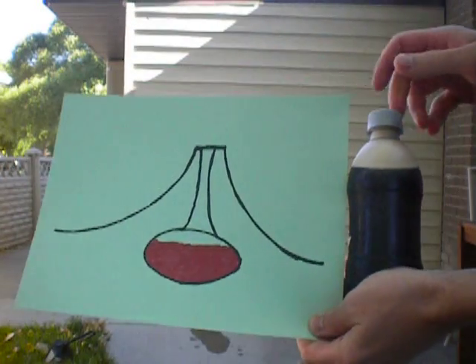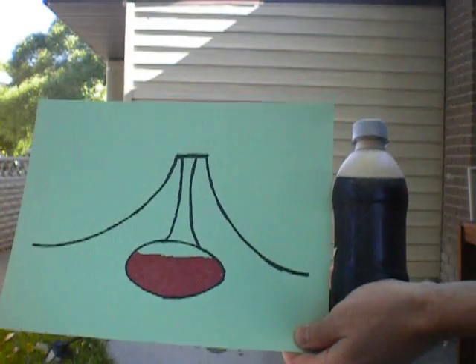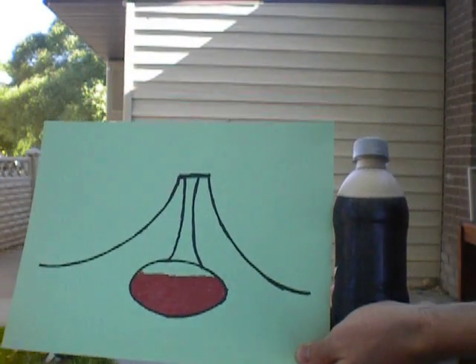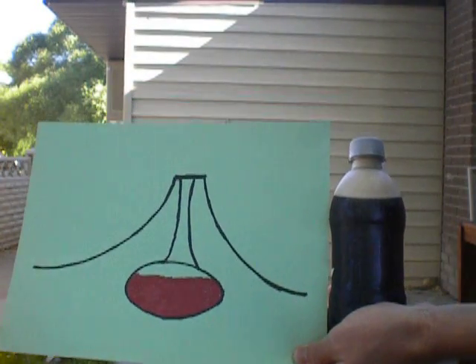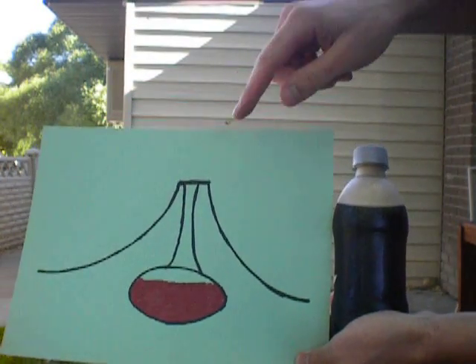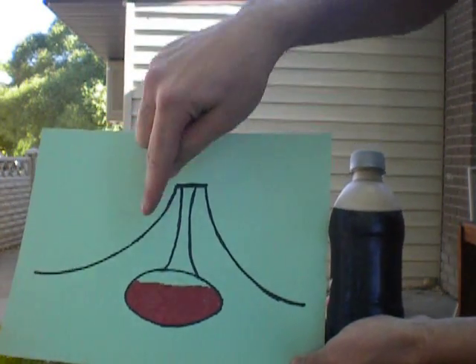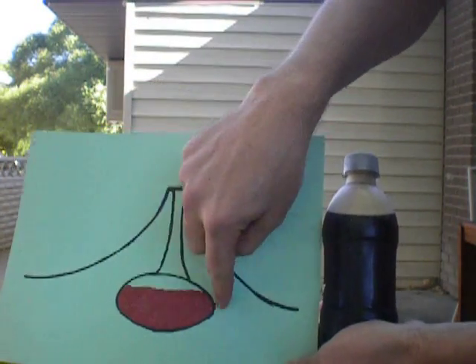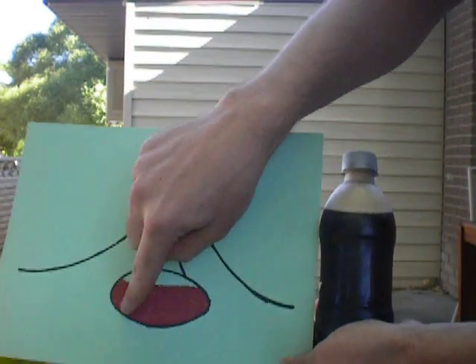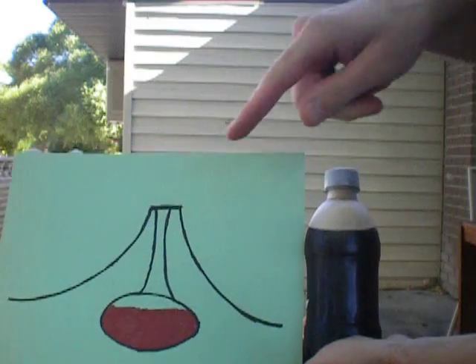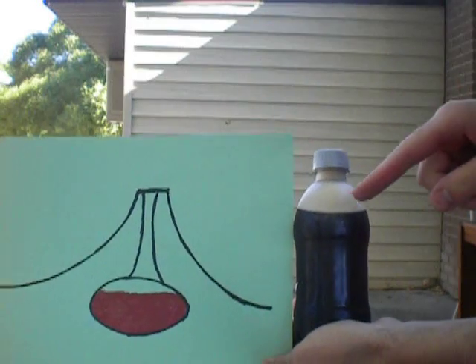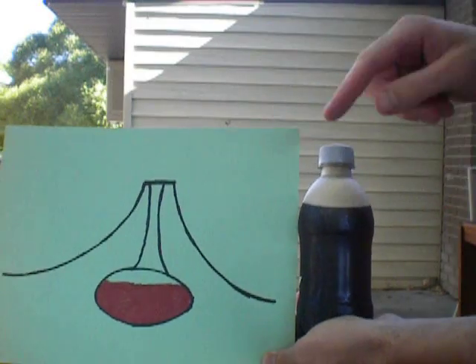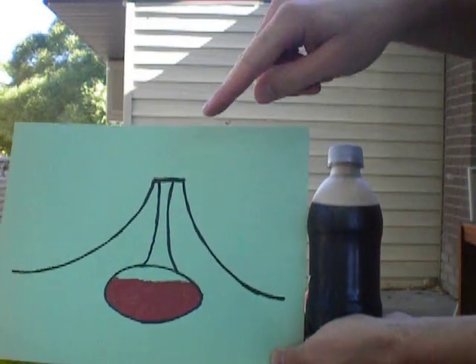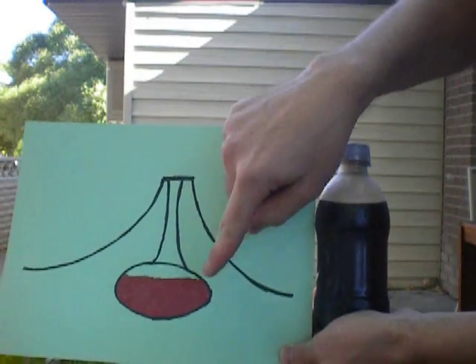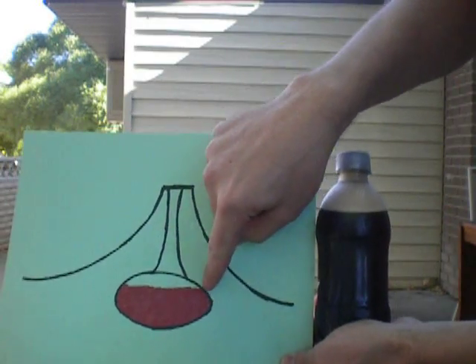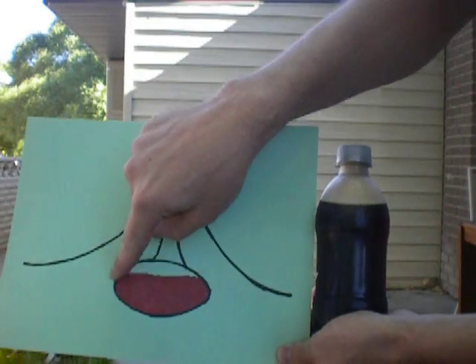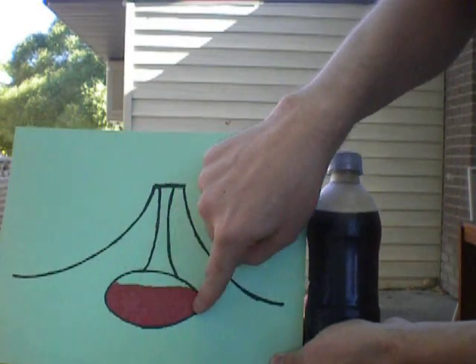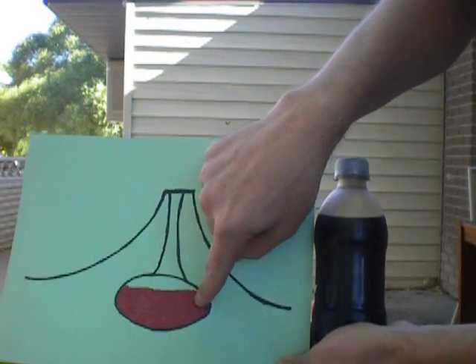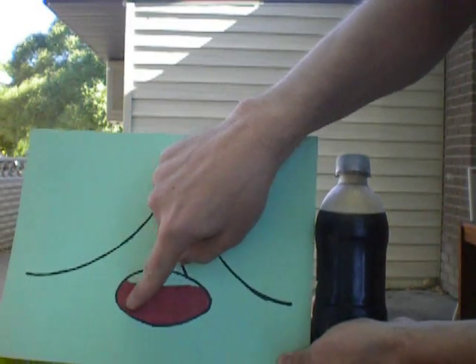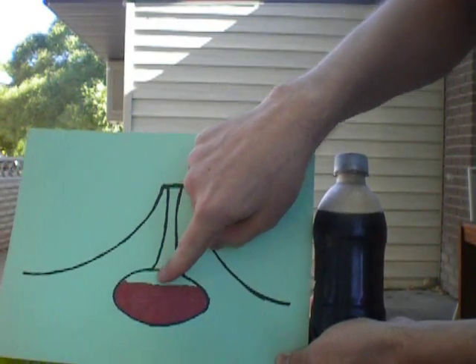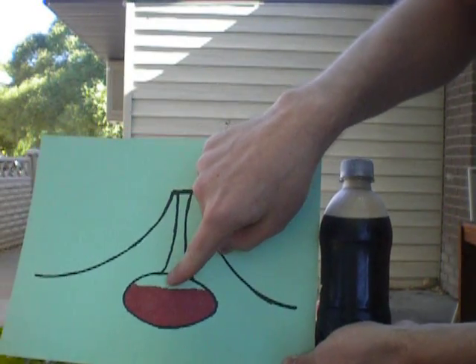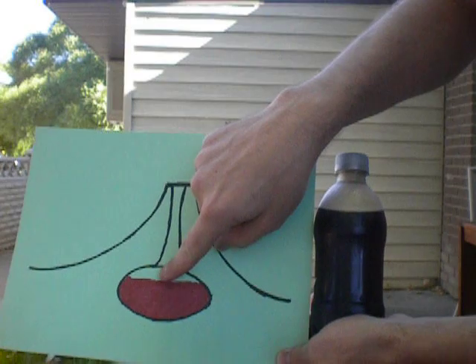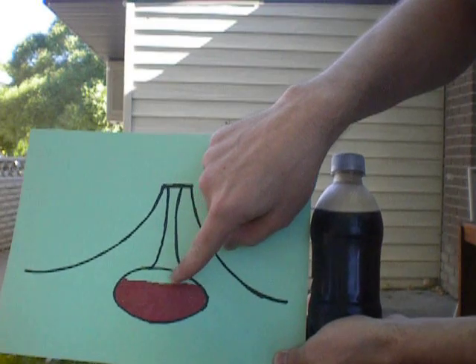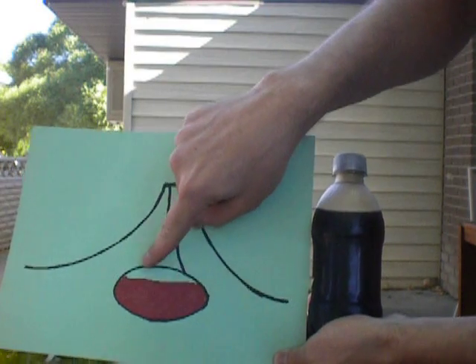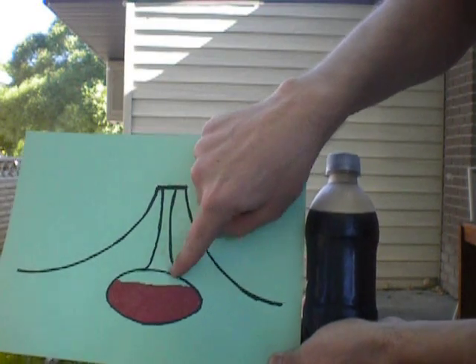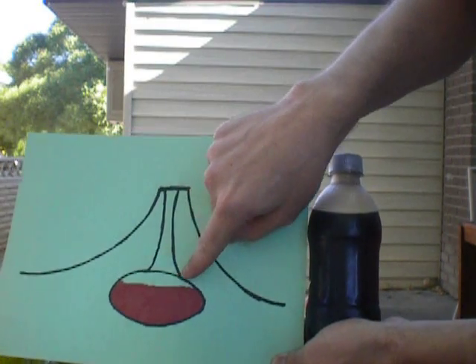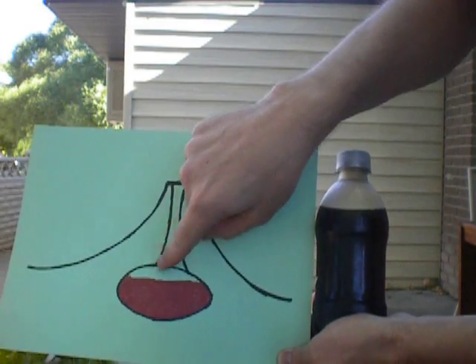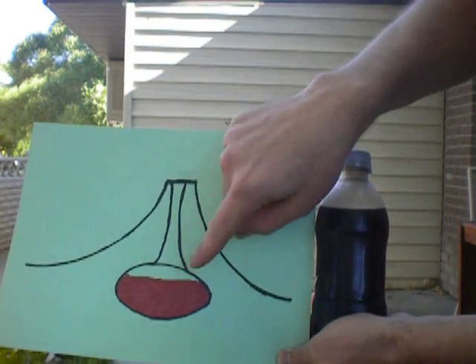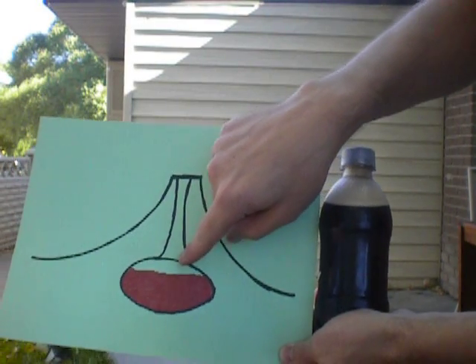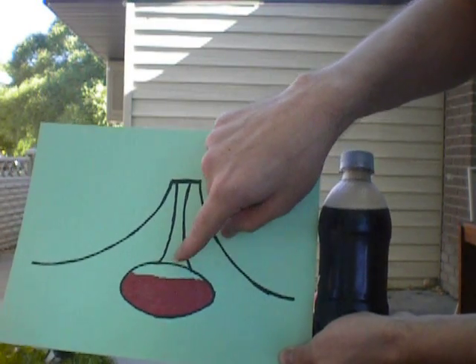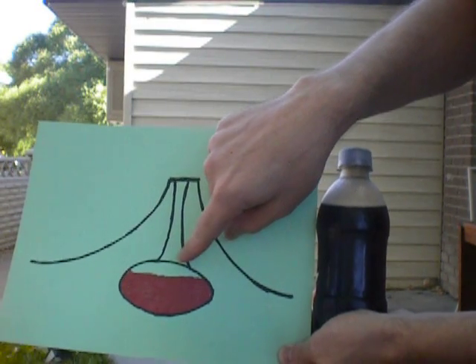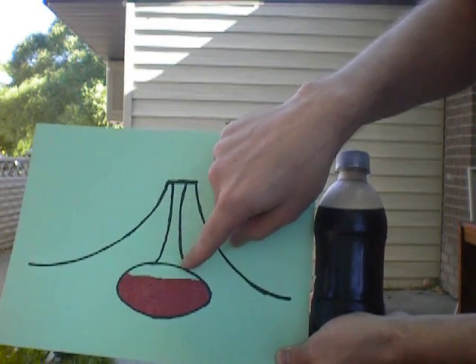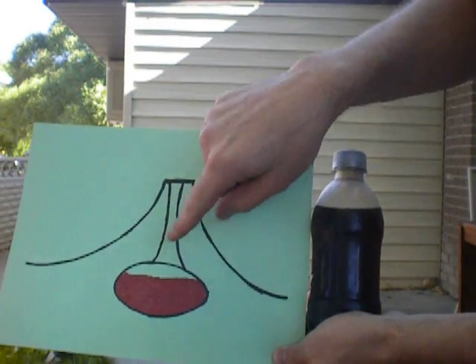Comparing a magma chamber in a volcano to a soda bottle, what you have is an enclosed space filled with magma and various gases, capped off by a cap — probably from a previous volcanic eruption.